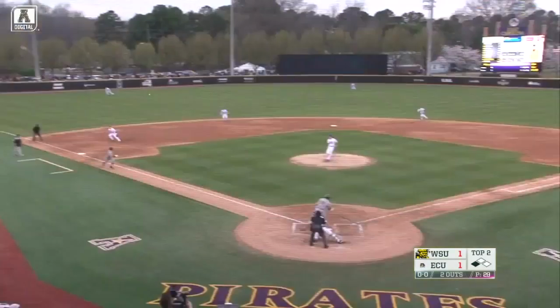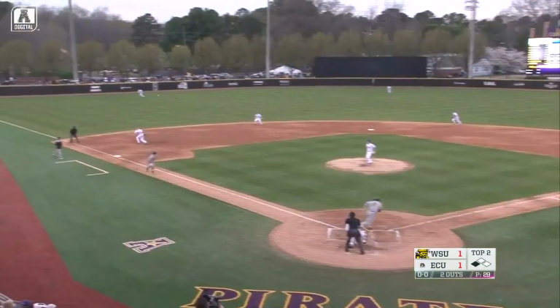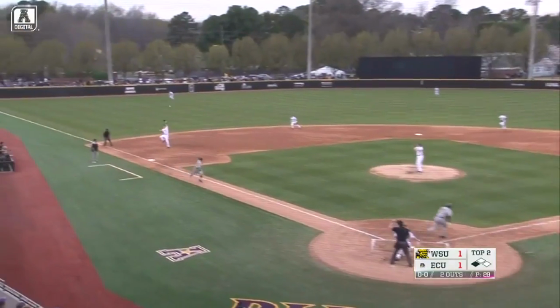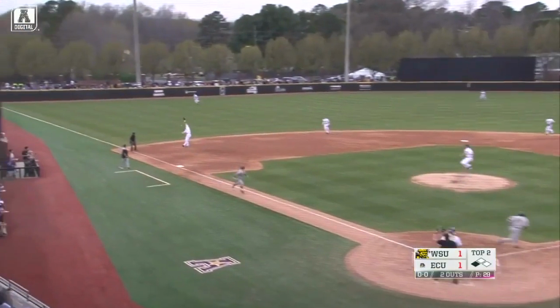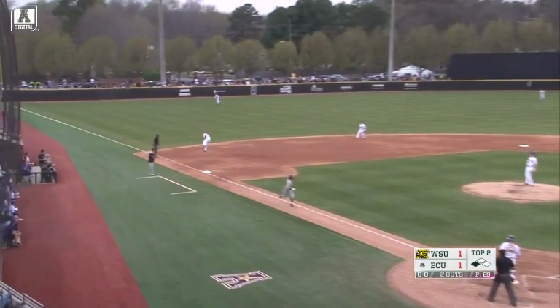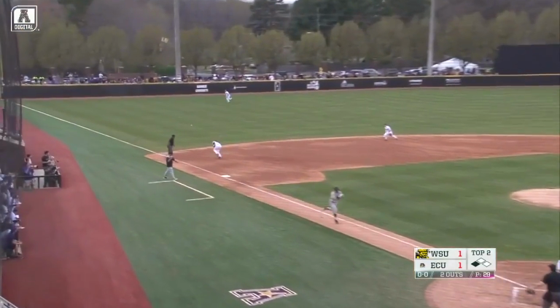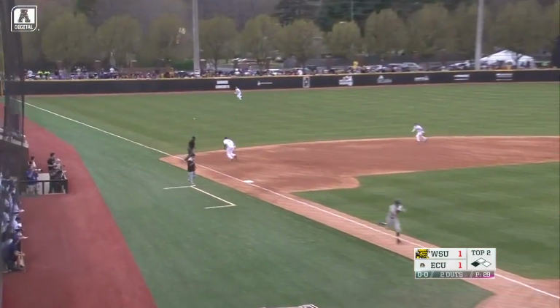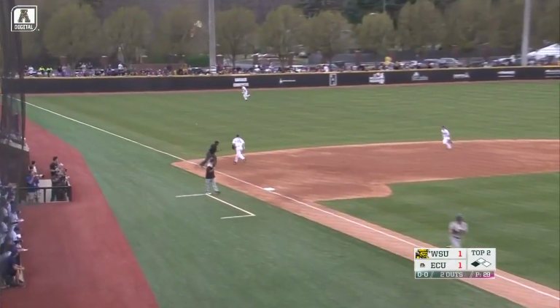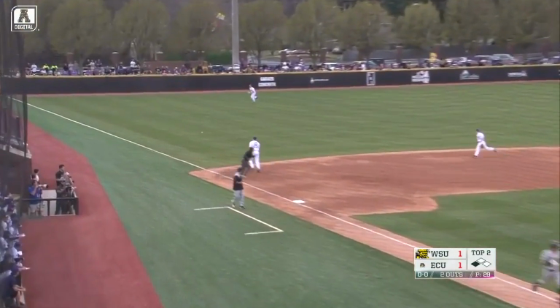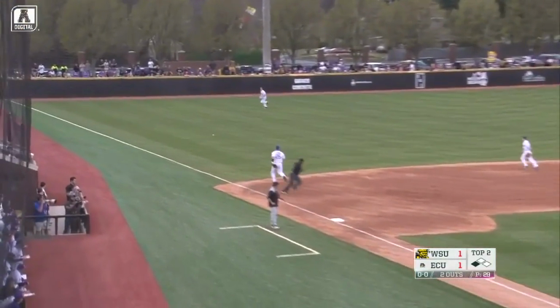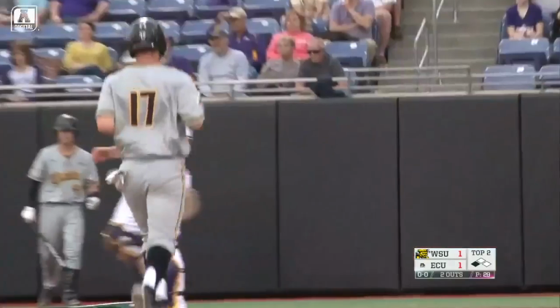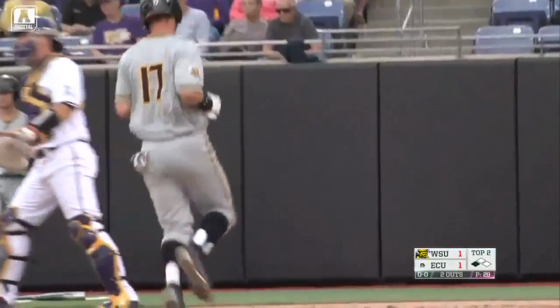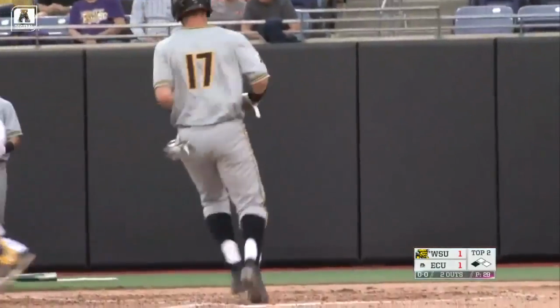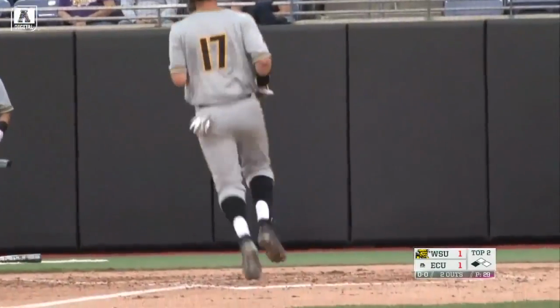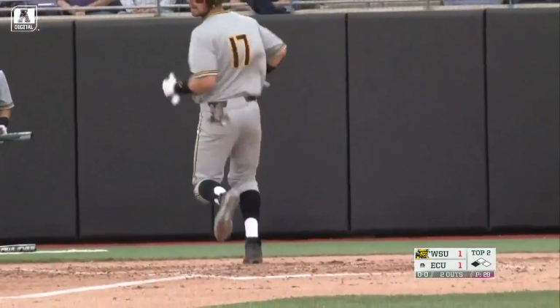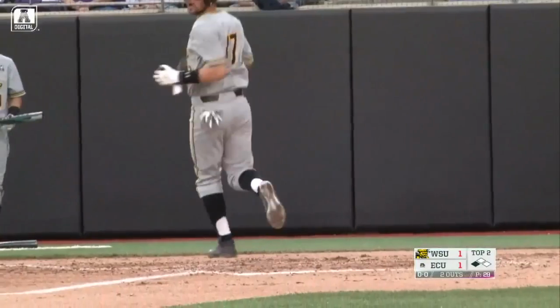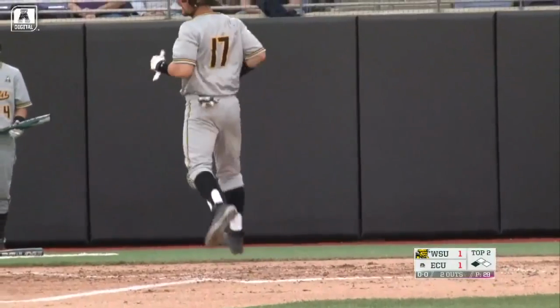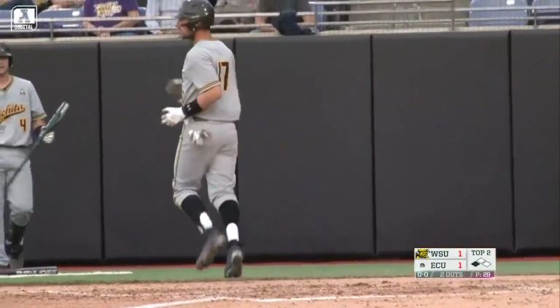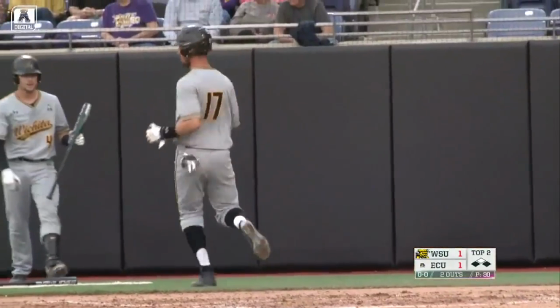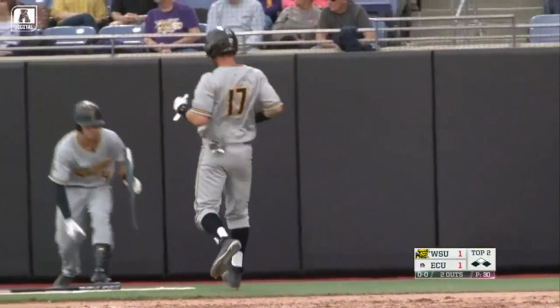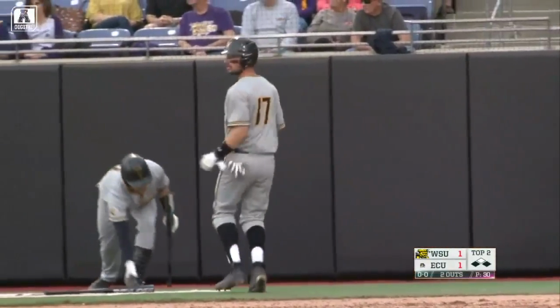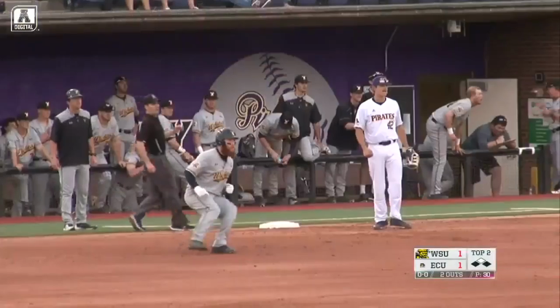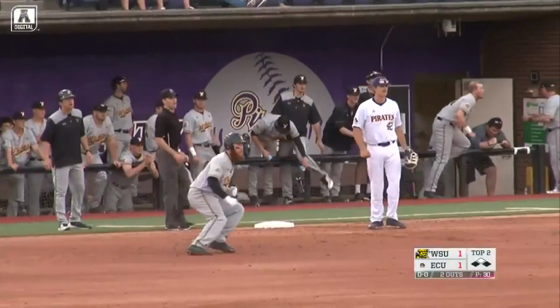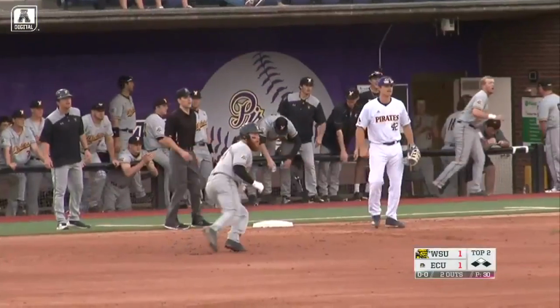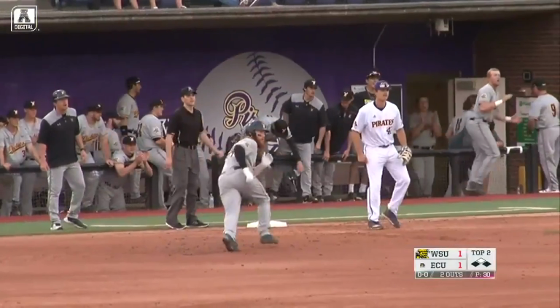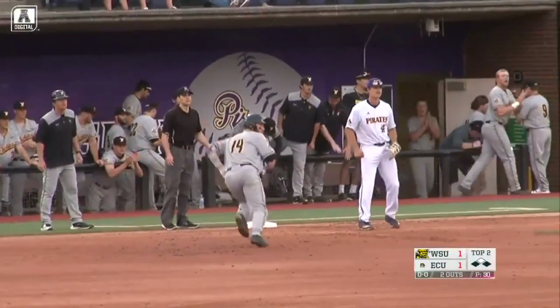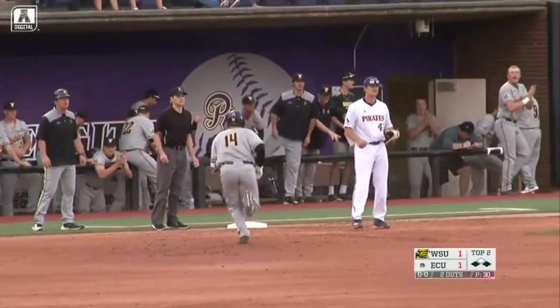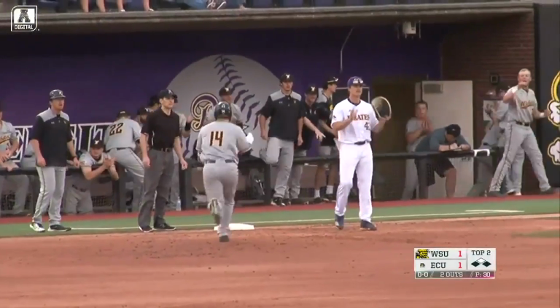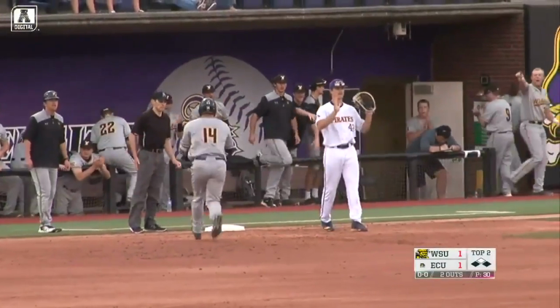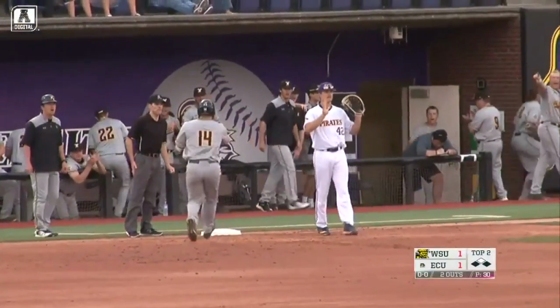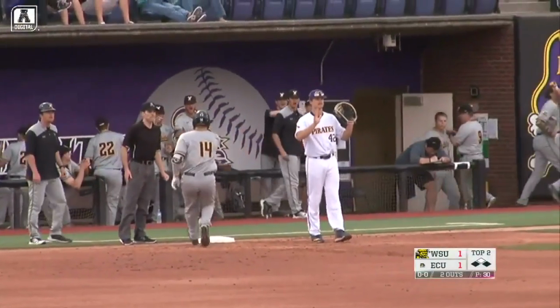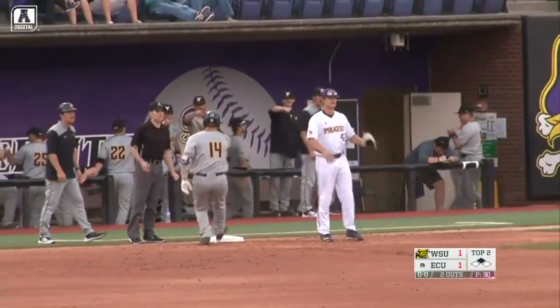First pitch offered. High chop gets over Litton's head. That will bring home Vickers and again Wichita State has a lead.